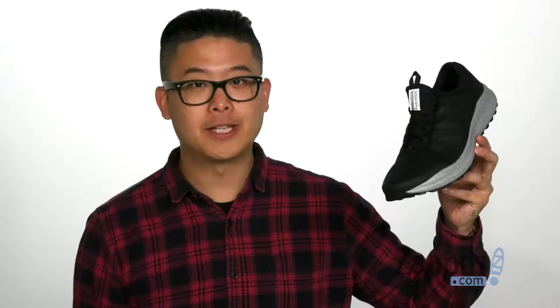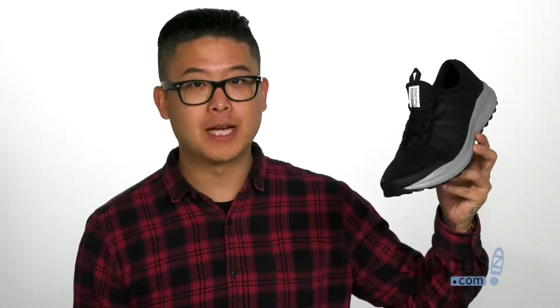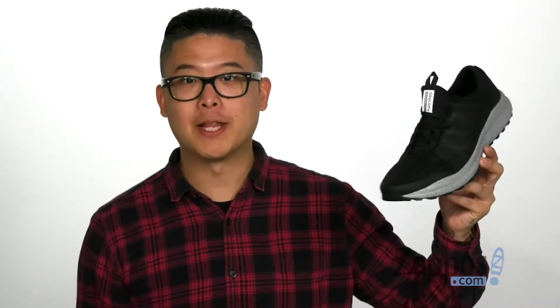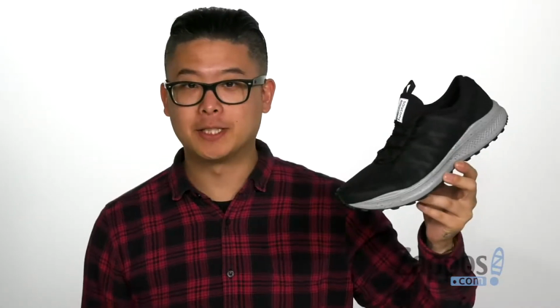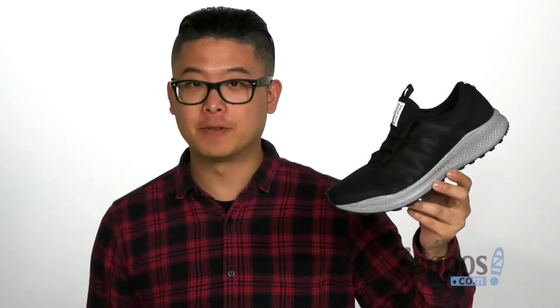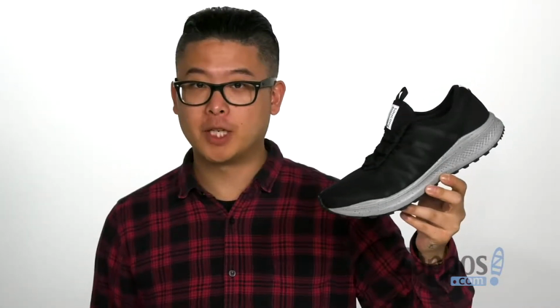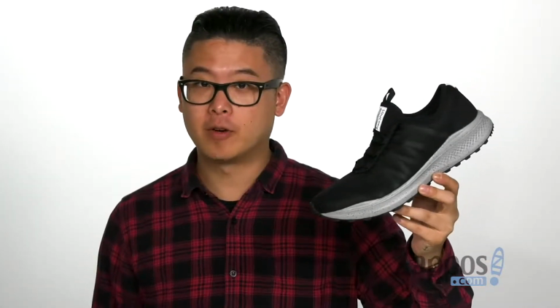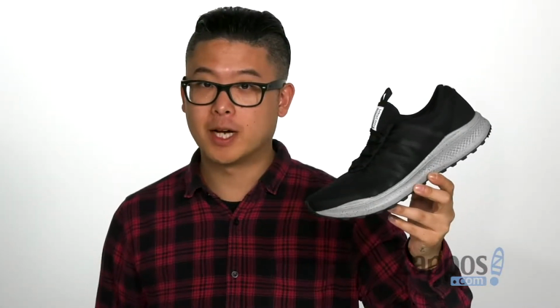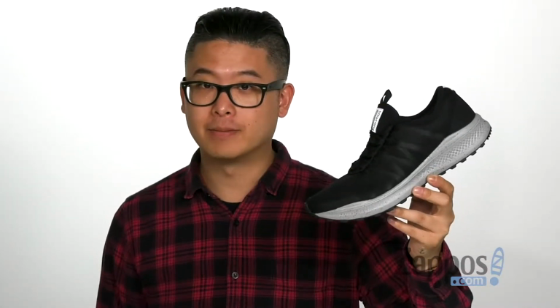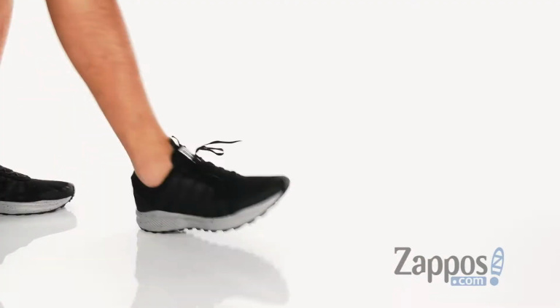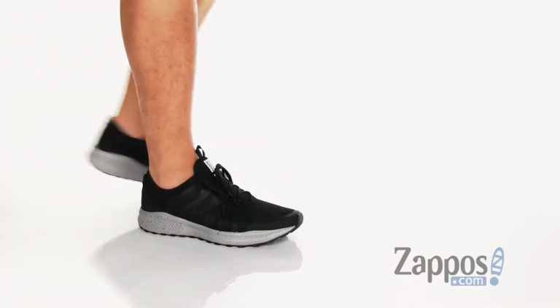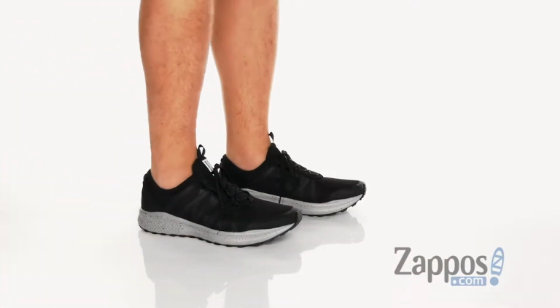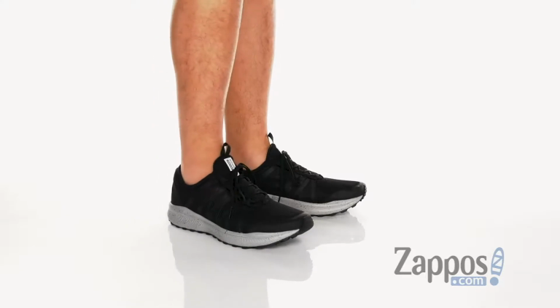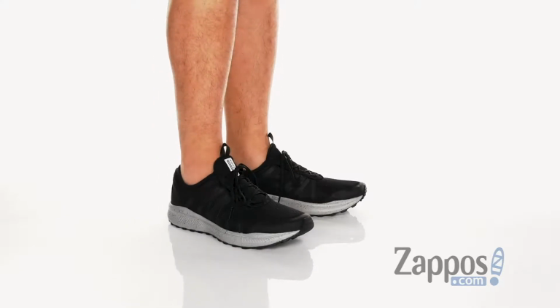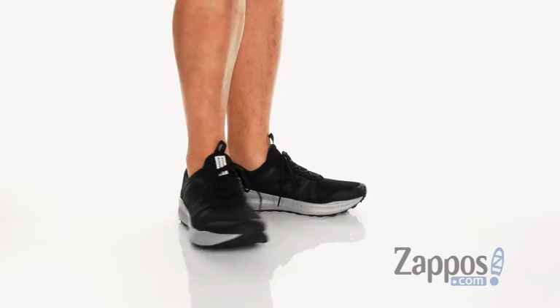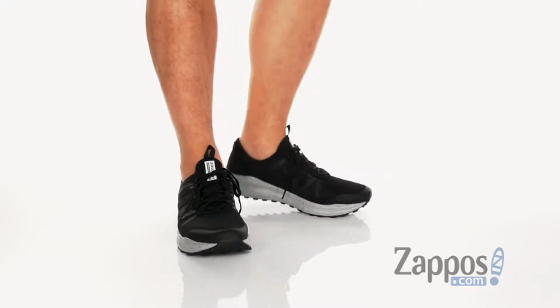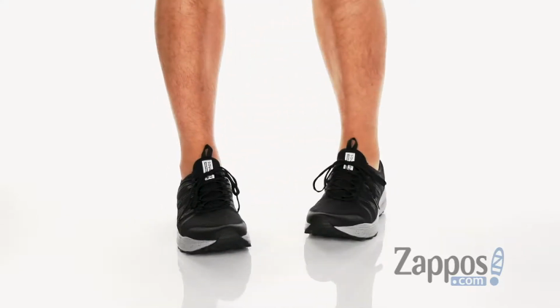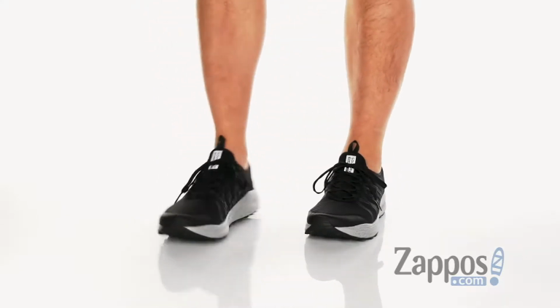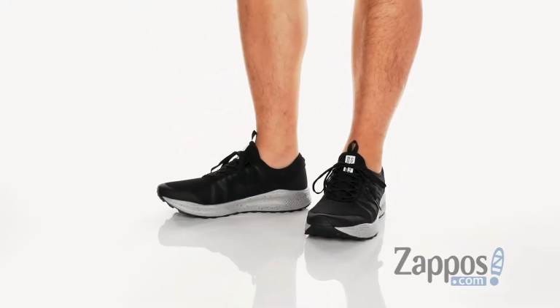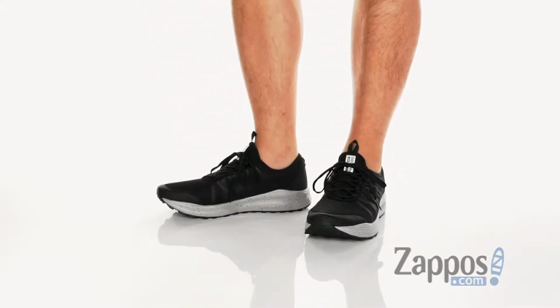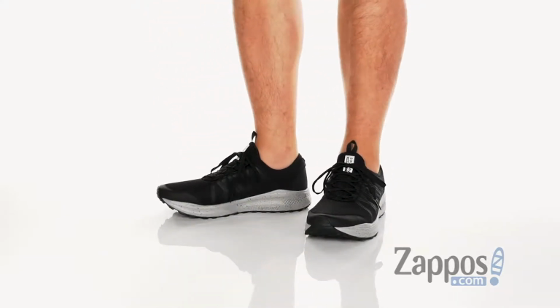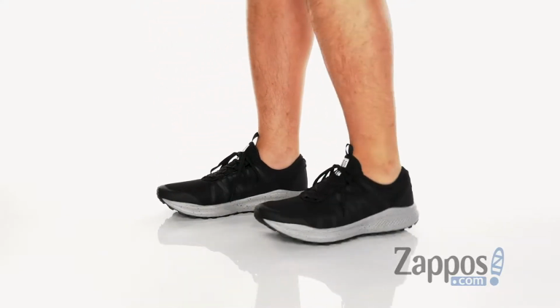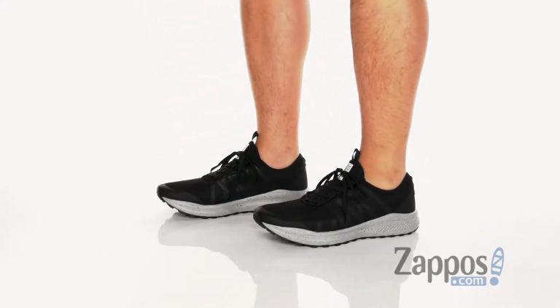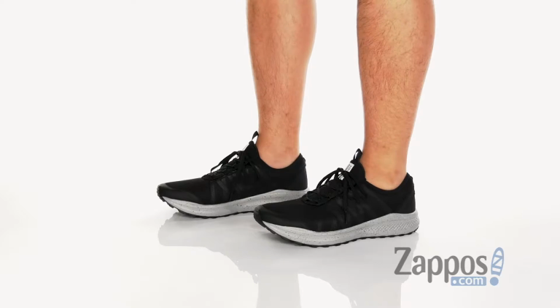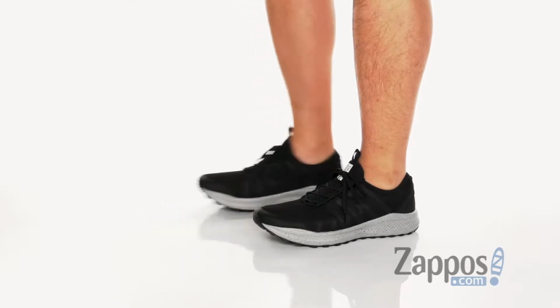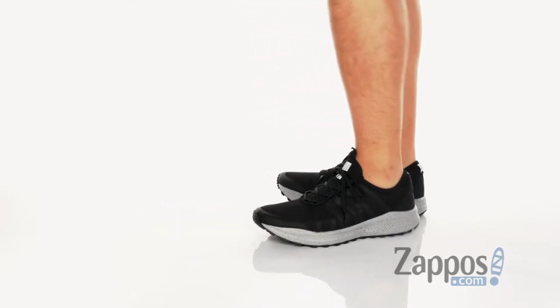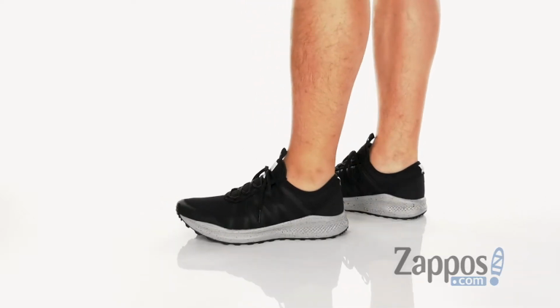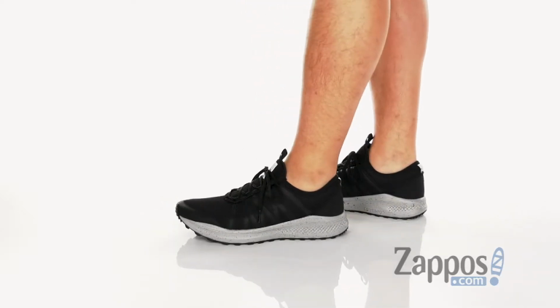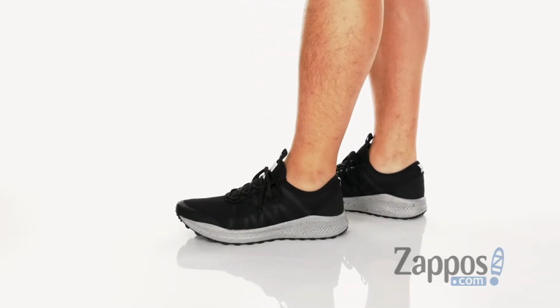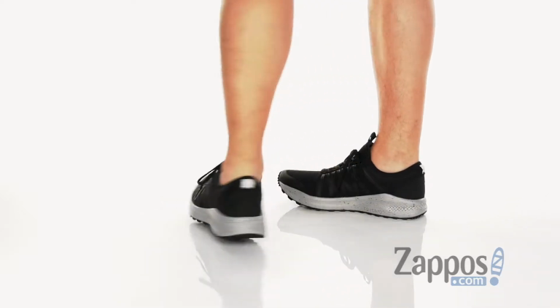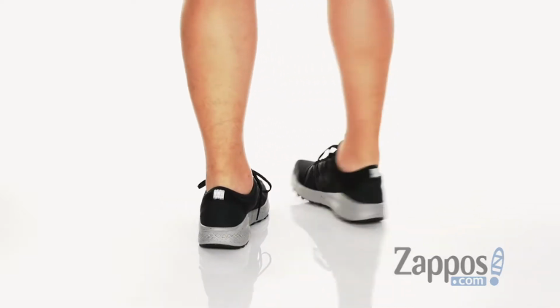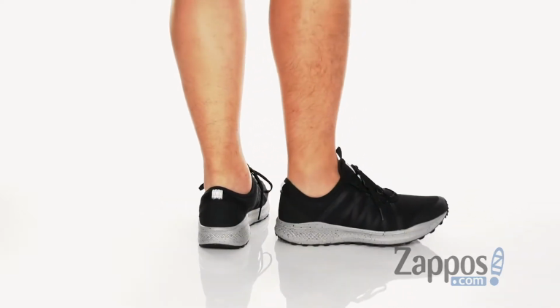Hey, it's Andrew from Zappos and this is the VersaFoam Shift from Saucony. This very lightweight and stylish outdoor running shoe from Saucony features a breathable fabric upper with synthetic overlays placed in key areas of the shoe for structural support.